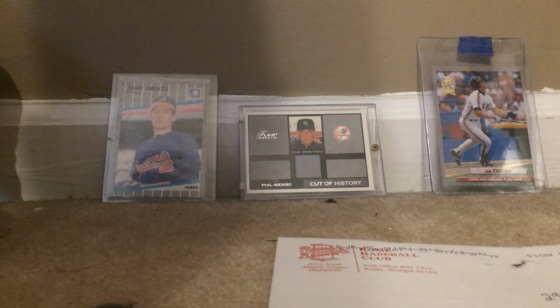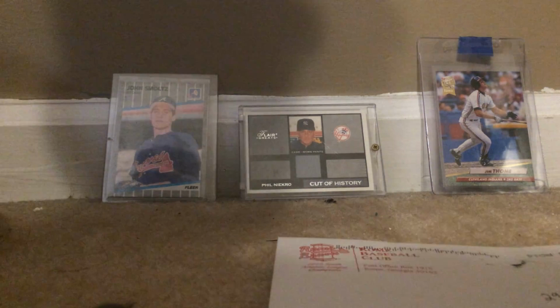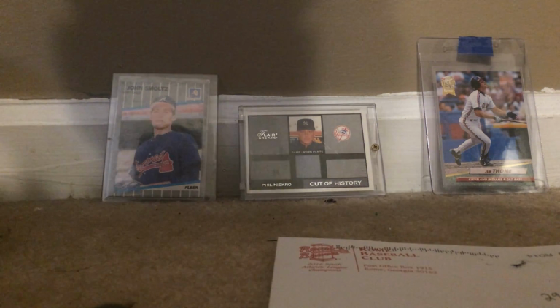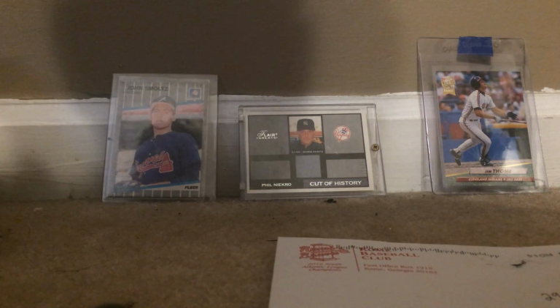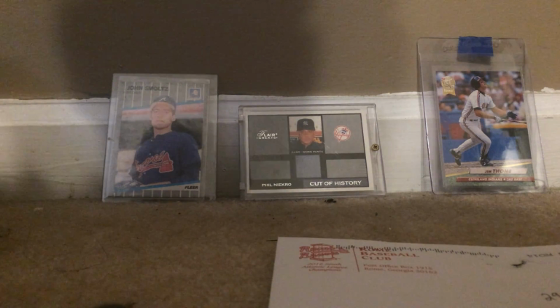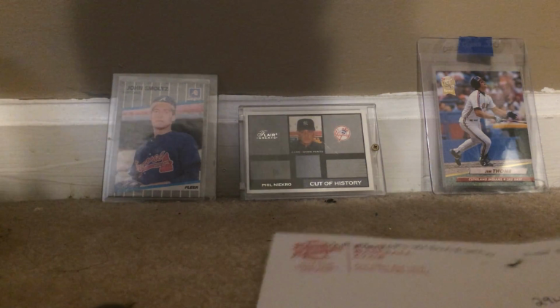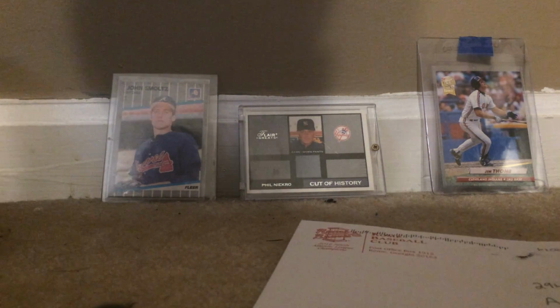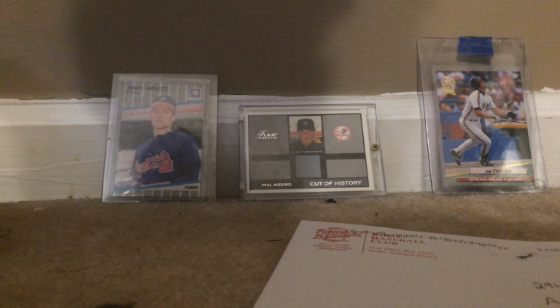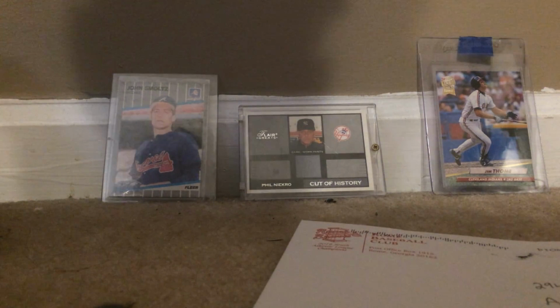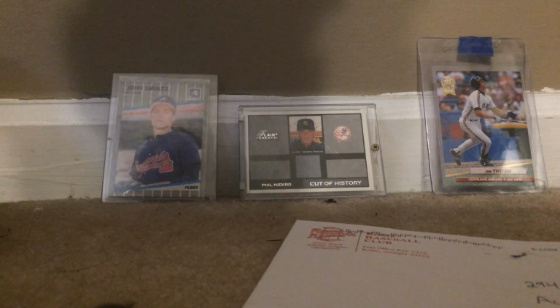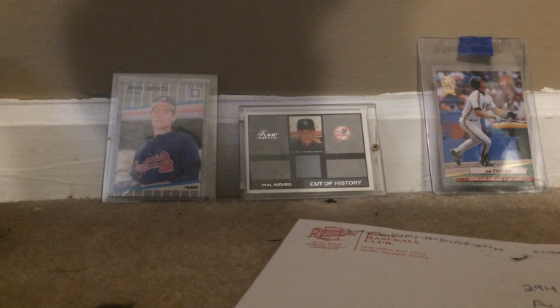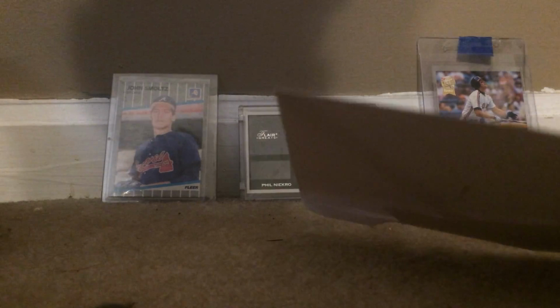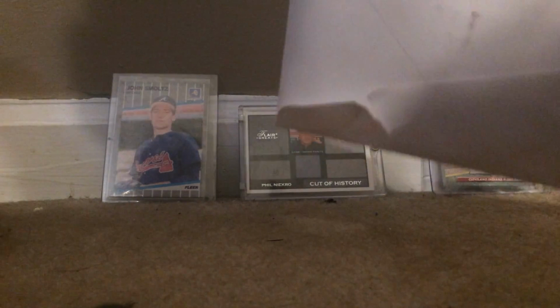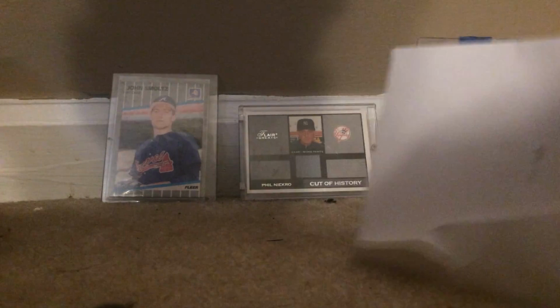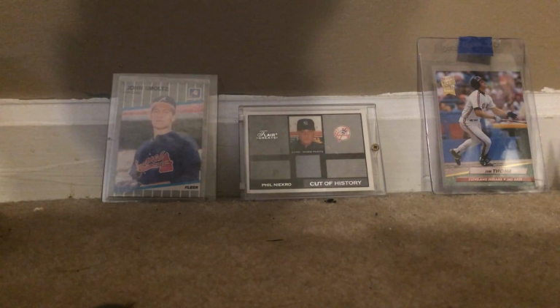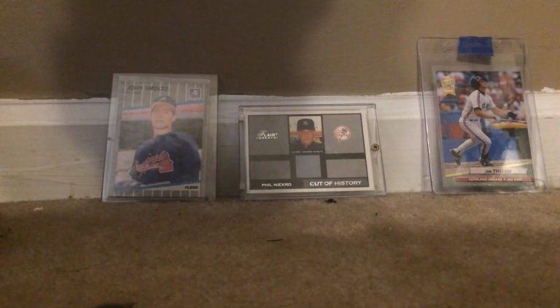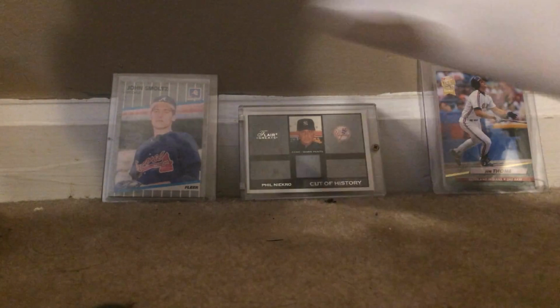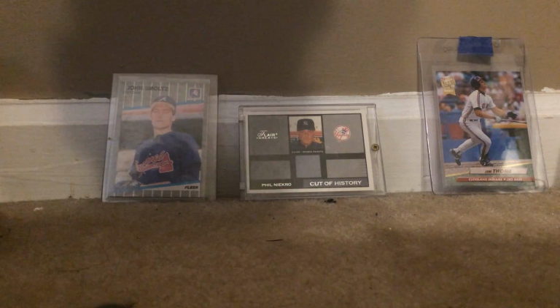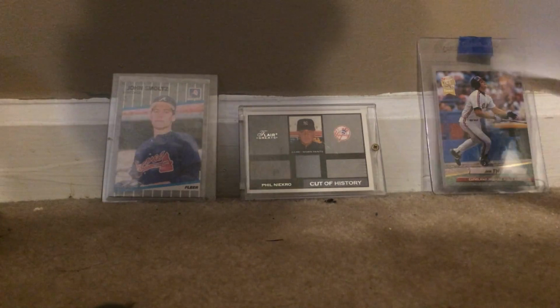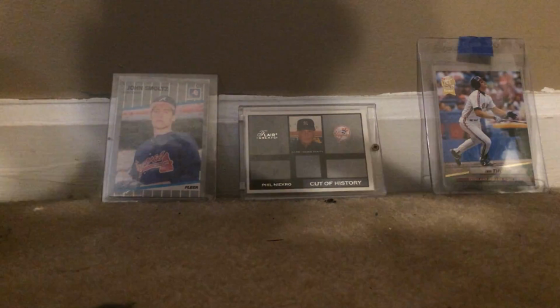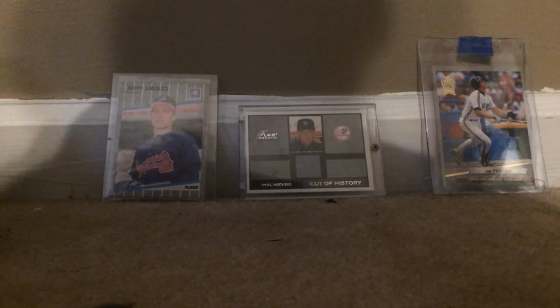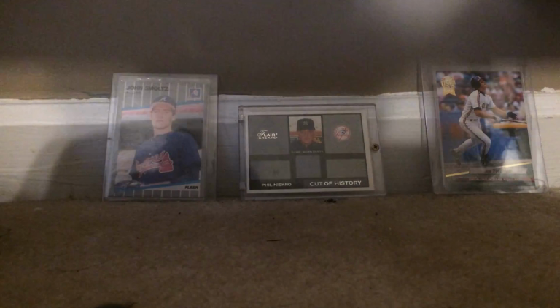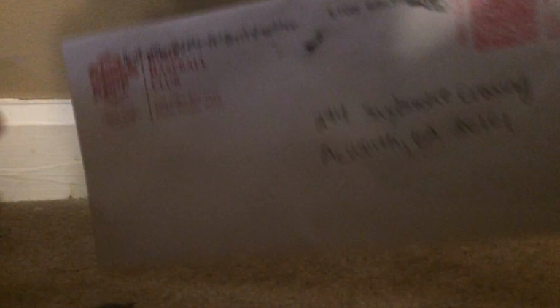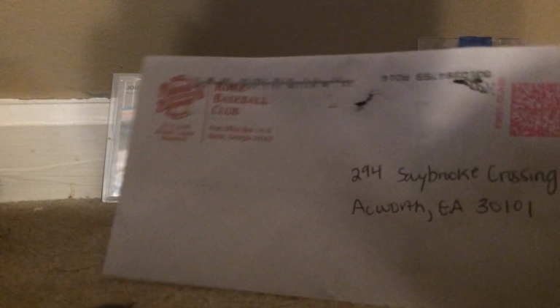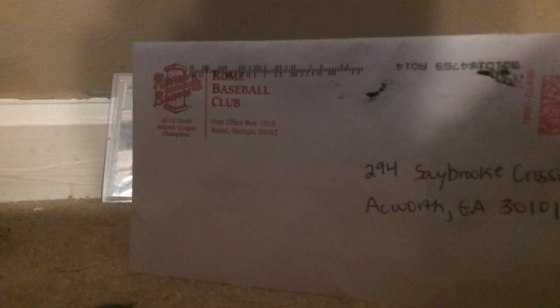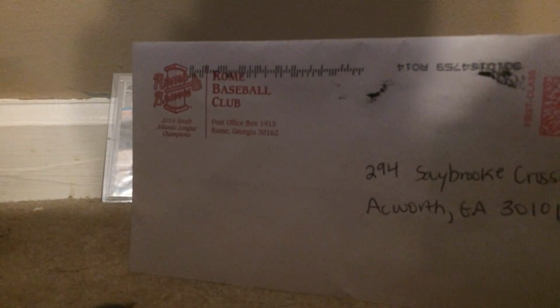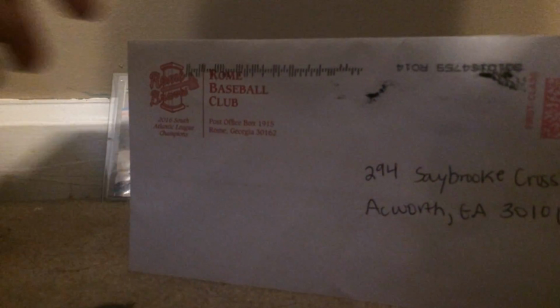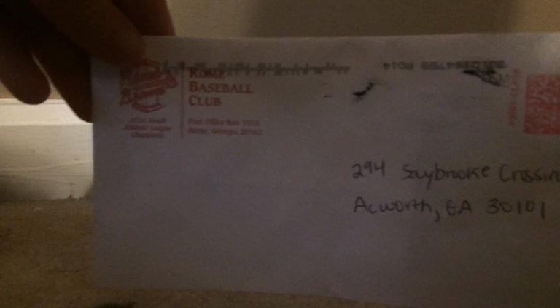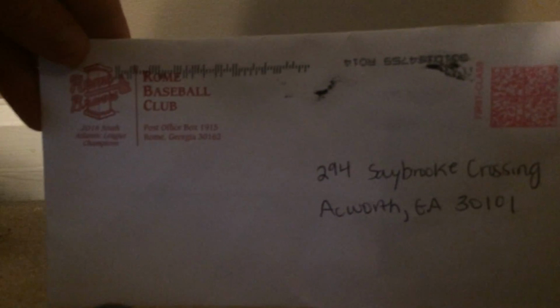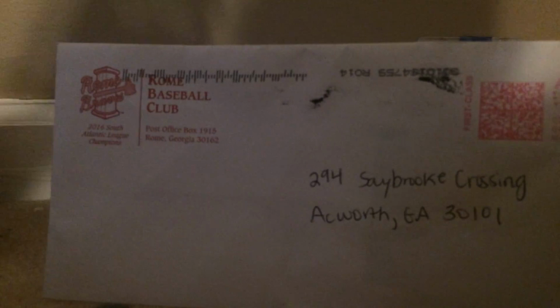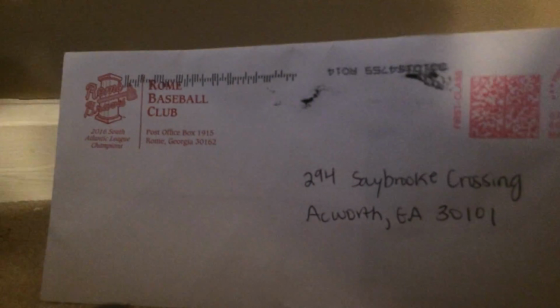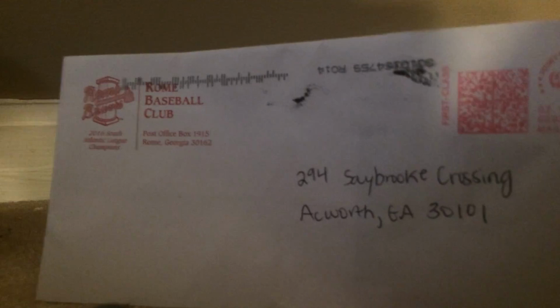Hi guys, and welcome back to another video. Sorry I'm in a new place — we are doing construction on another room where I do my videos. So this week I've been mailing to get some fan packs from different teams.